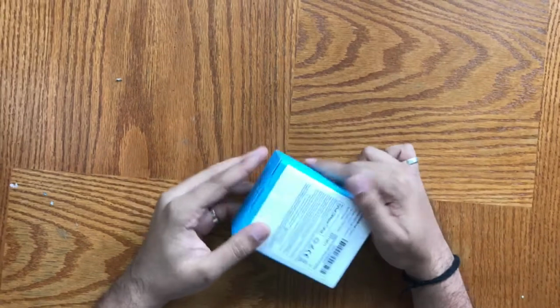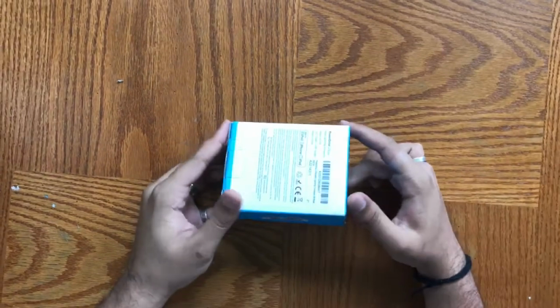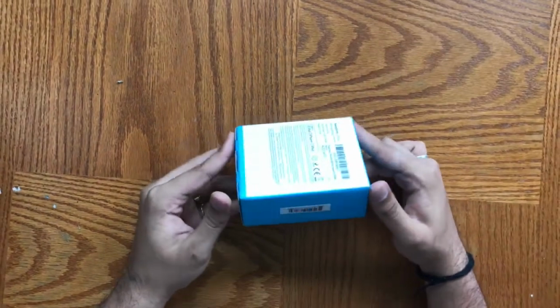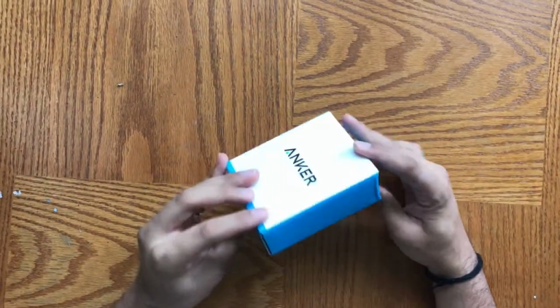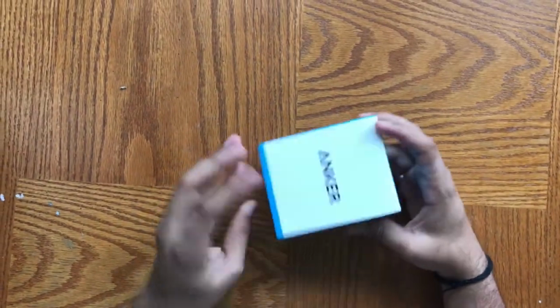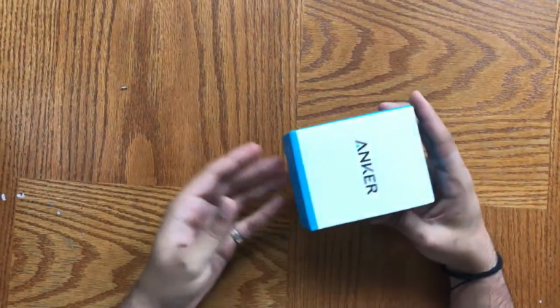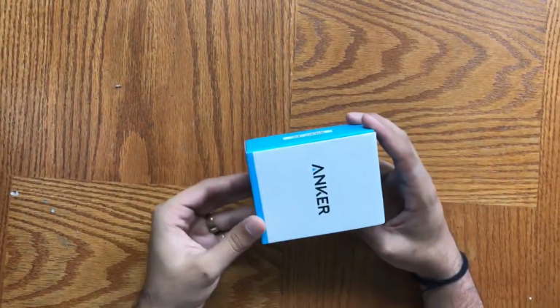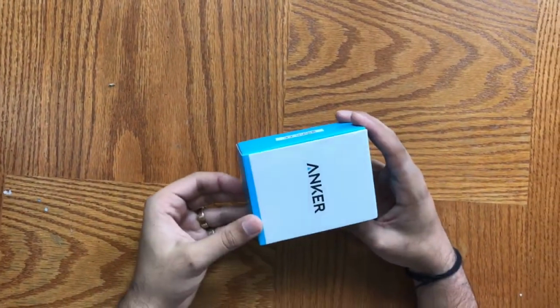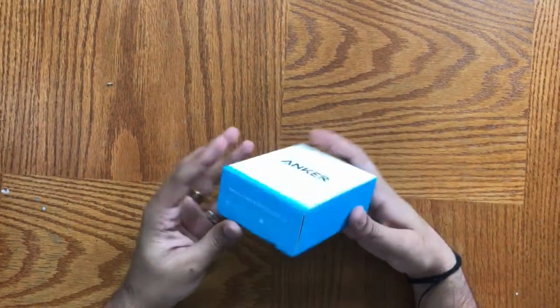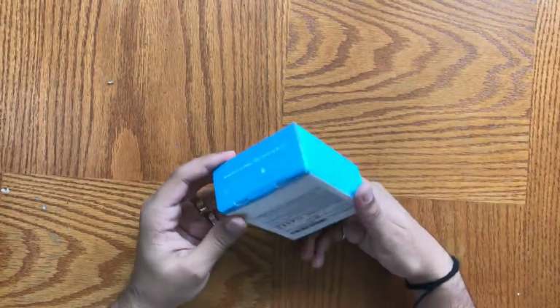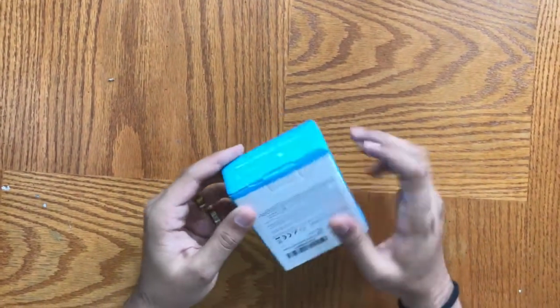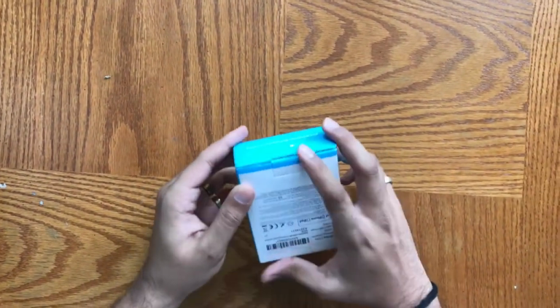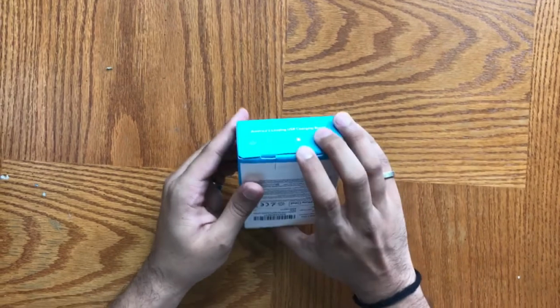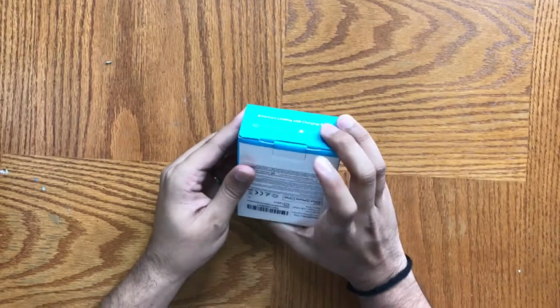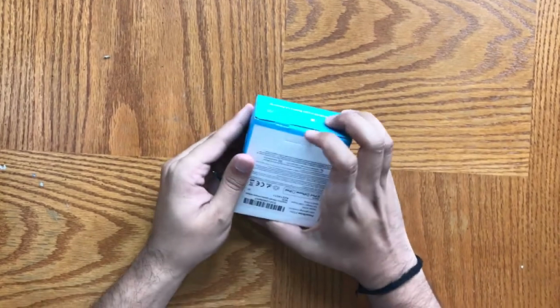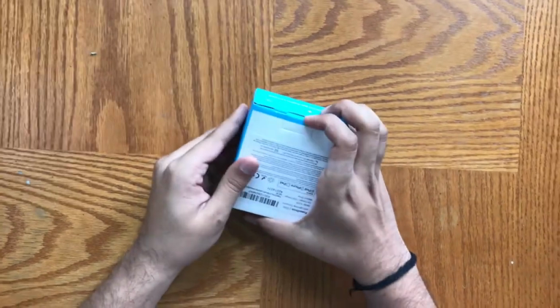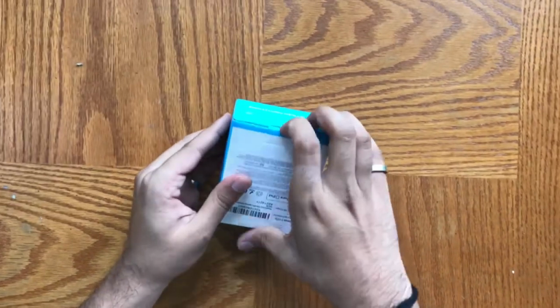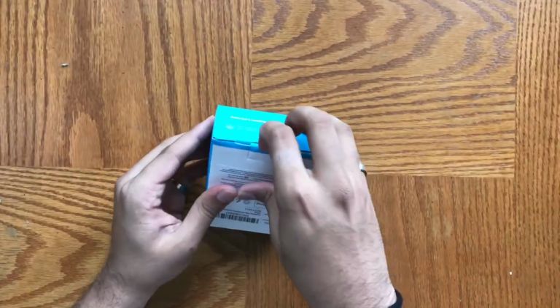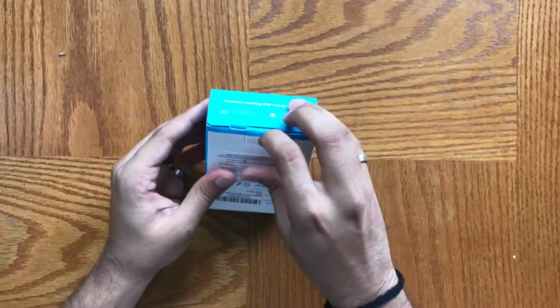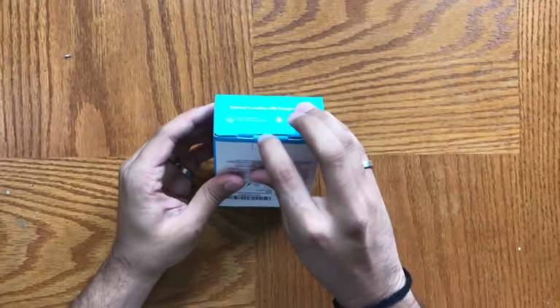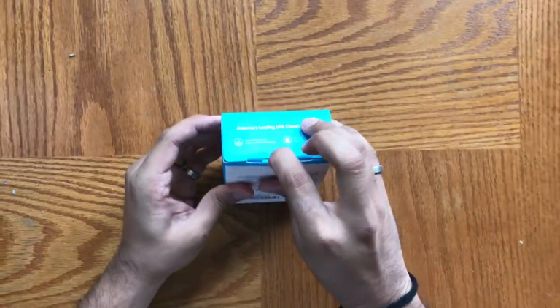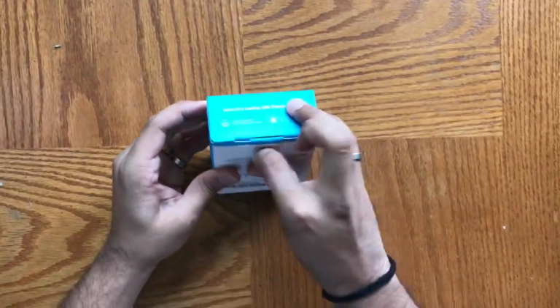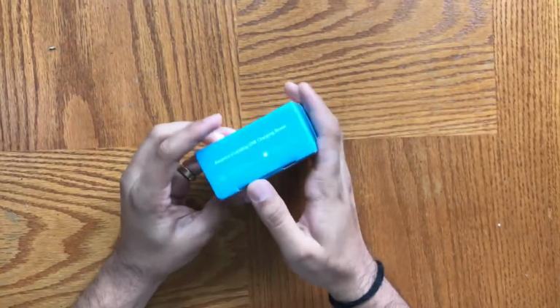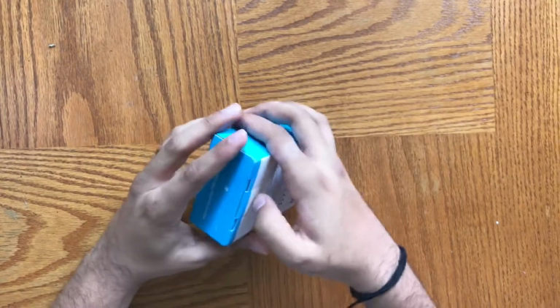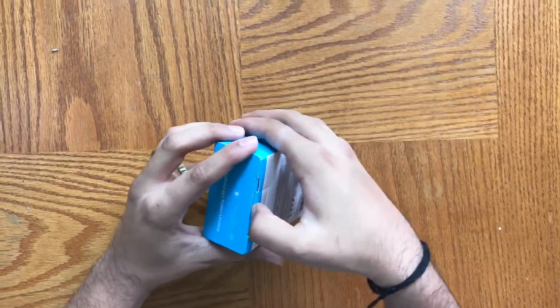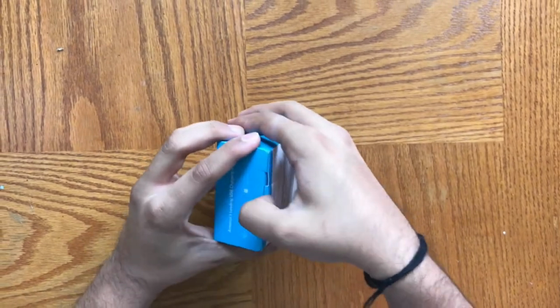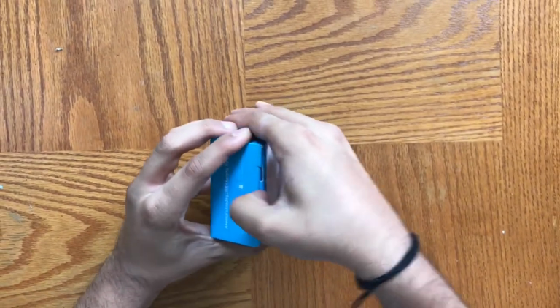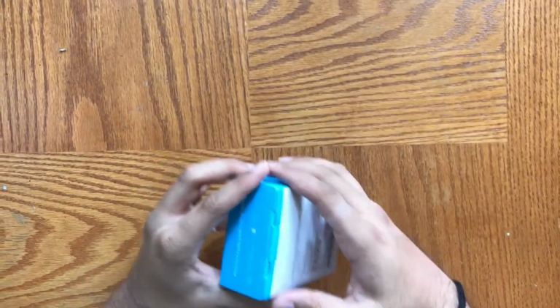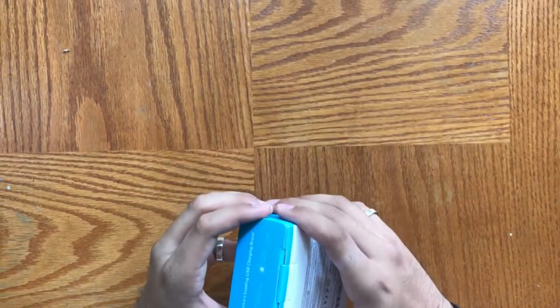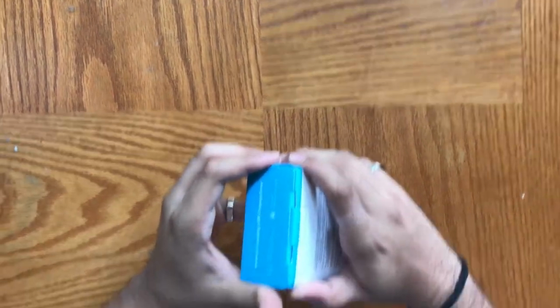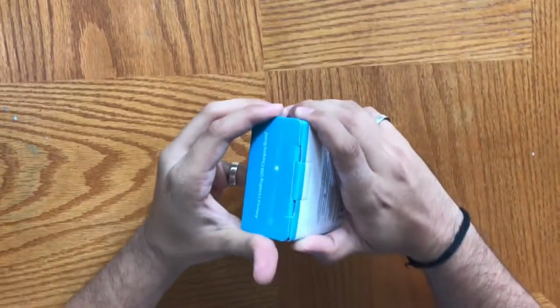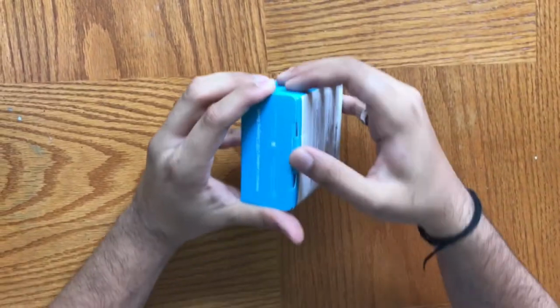Talking about the packaging — very nice, clean, smooth, kind of how Anker always has it — and a simple flap this time, not the two flaps that we had in our previous video with the previous car charger.